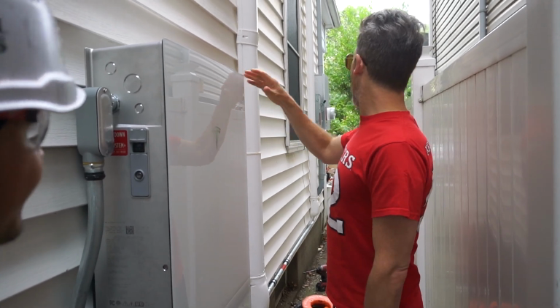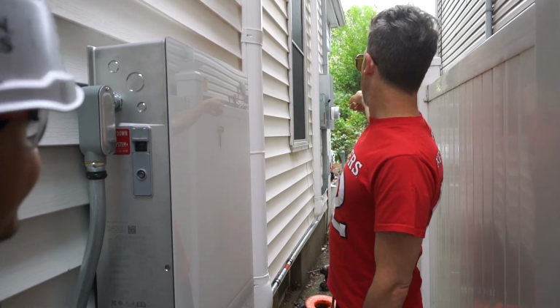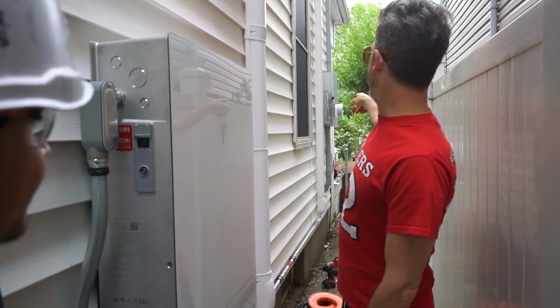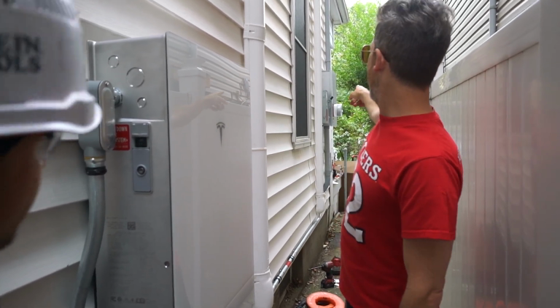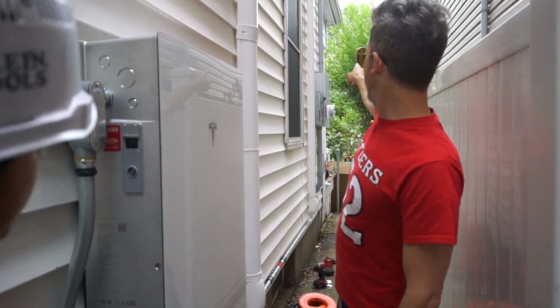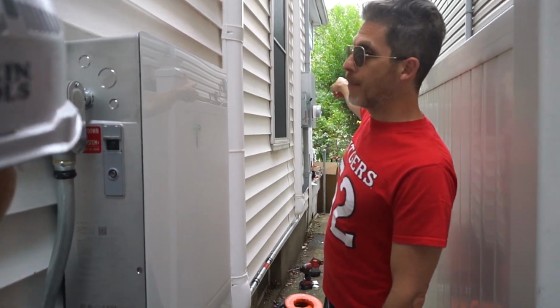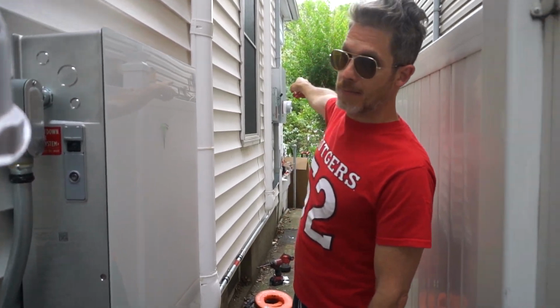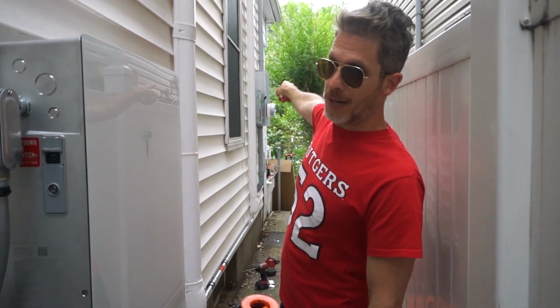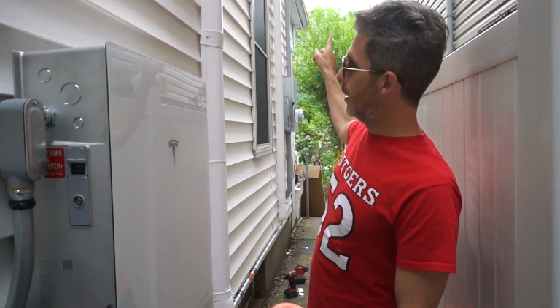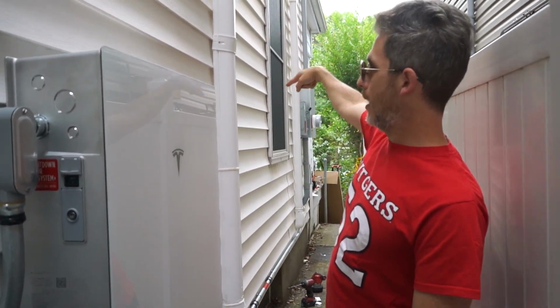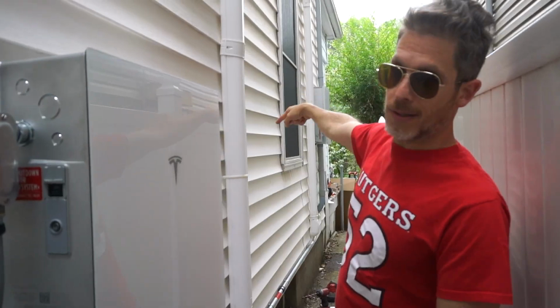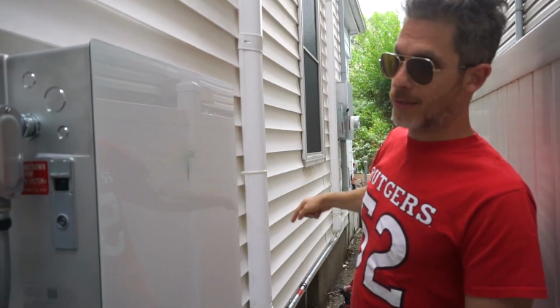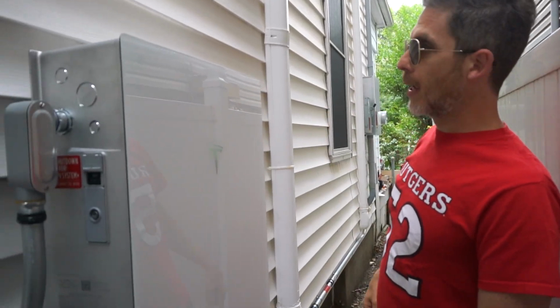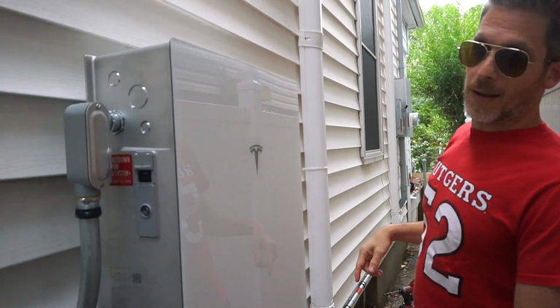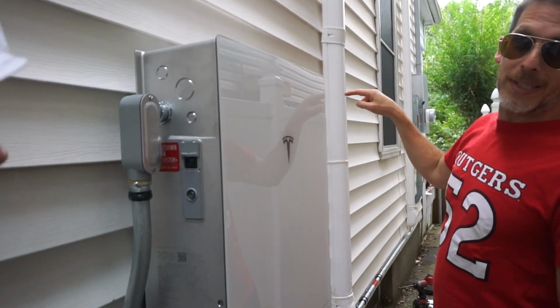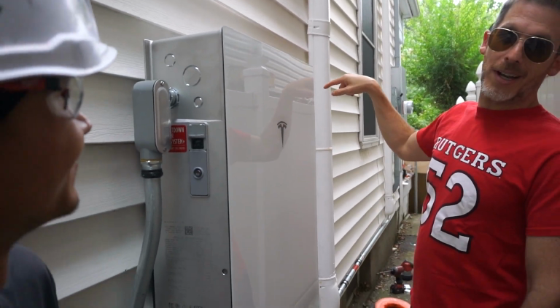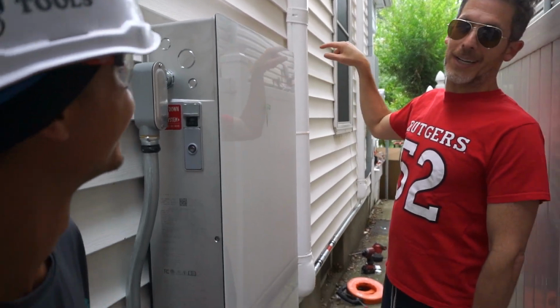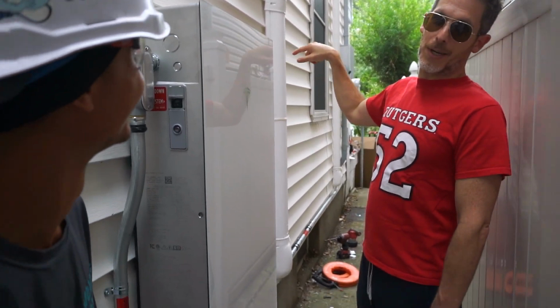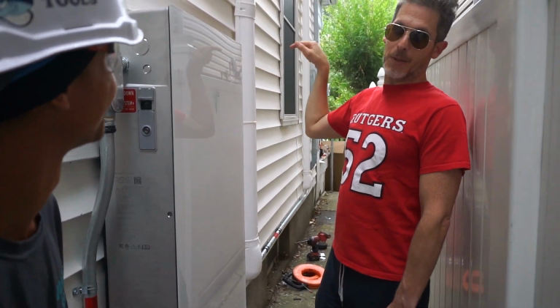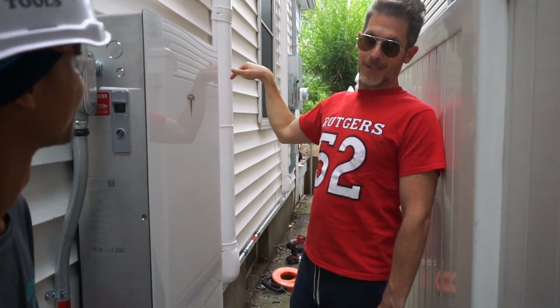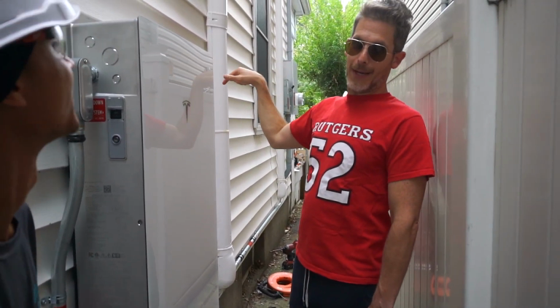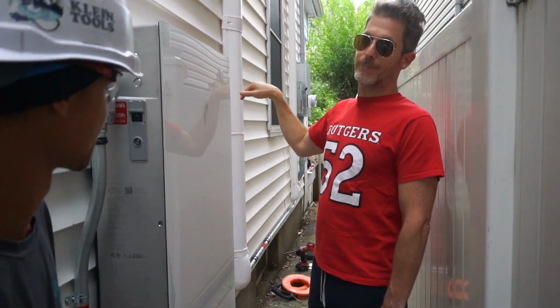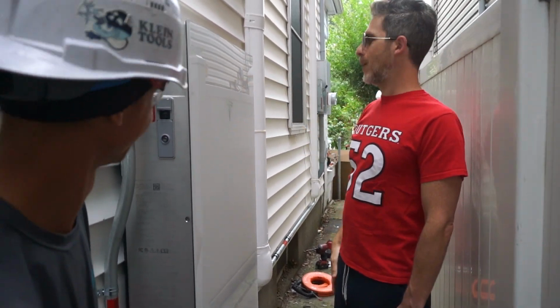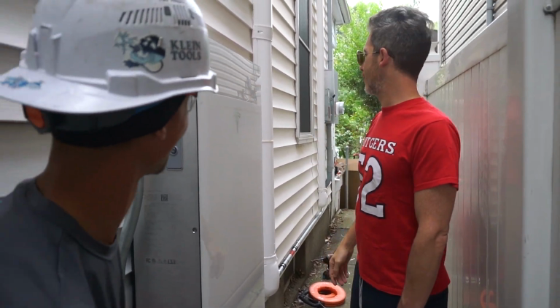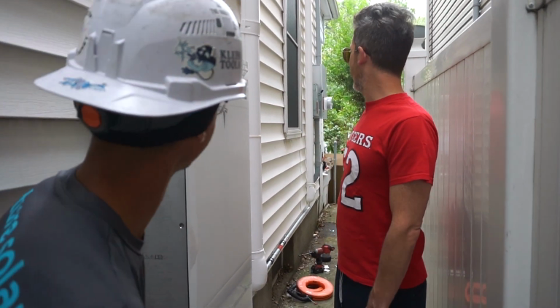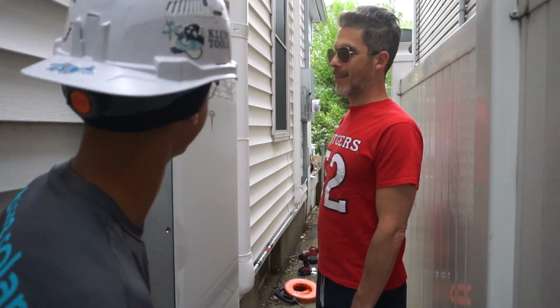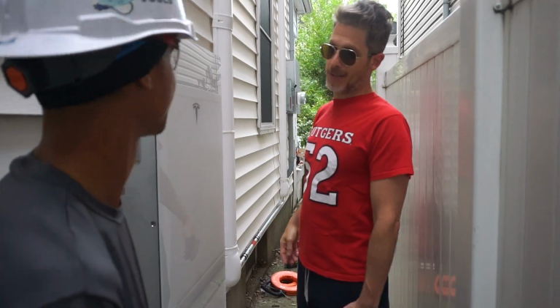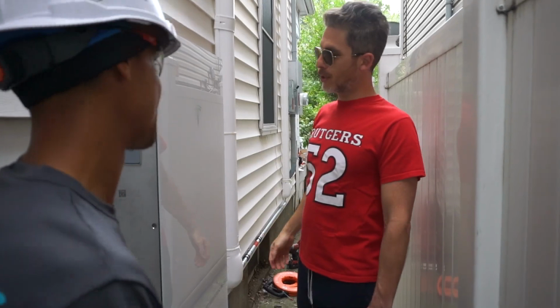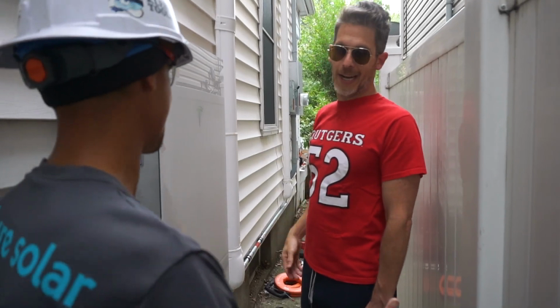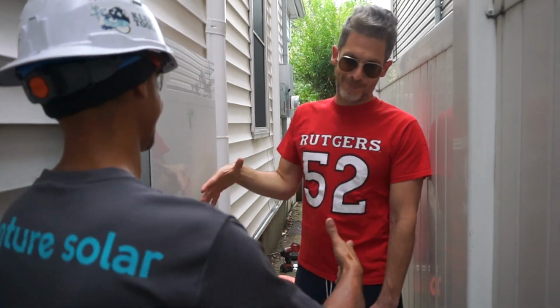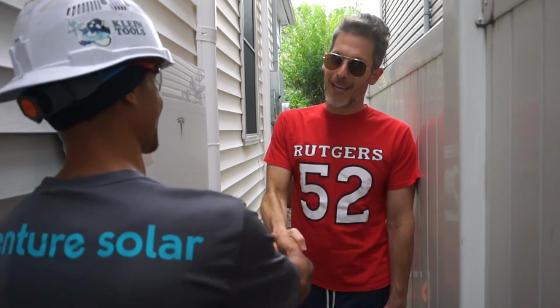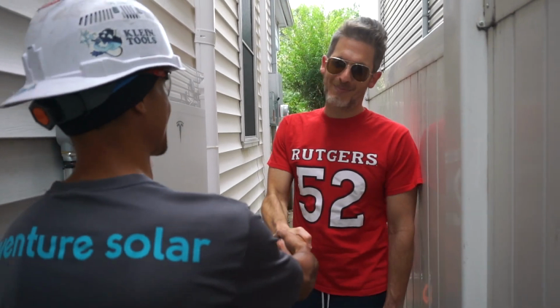We've got the rapid disconnect and the main panel over here. I won't be touching it — if I need to do anything, I'm doing it inside the house. All right, awesome. I appreciate it, man. Thank you so much.